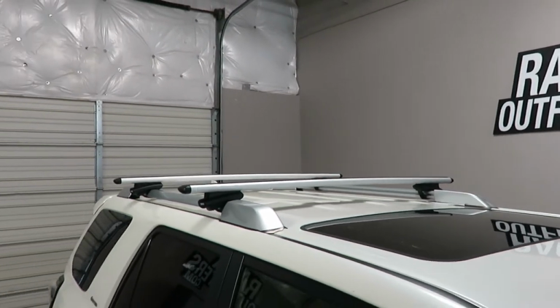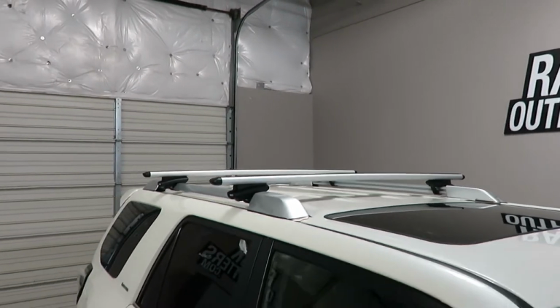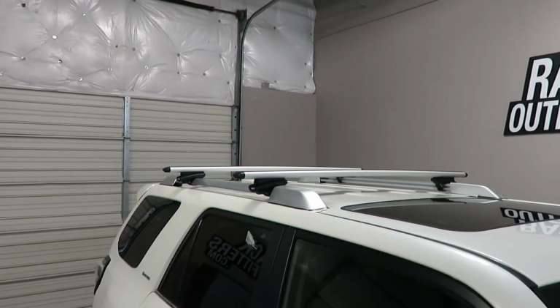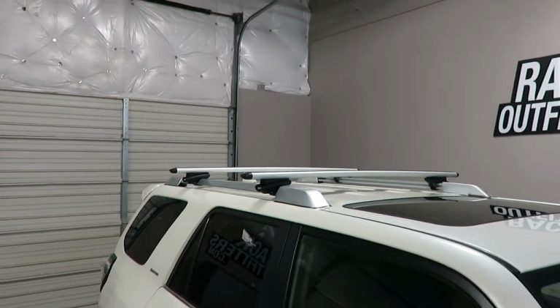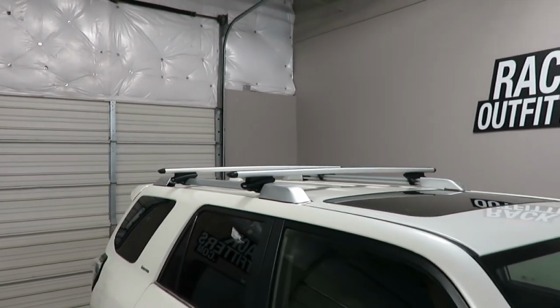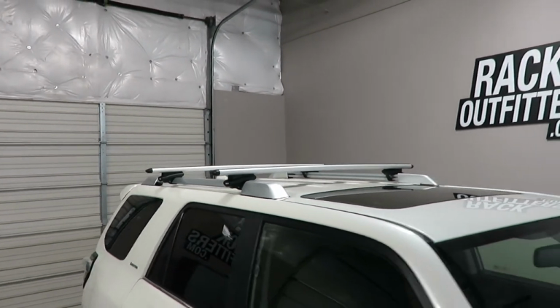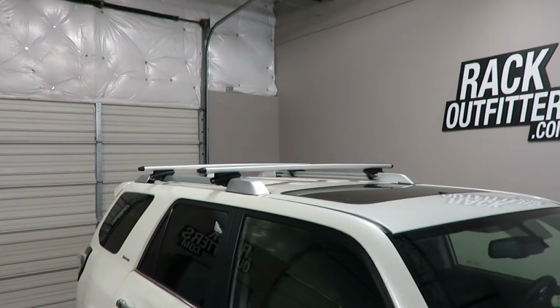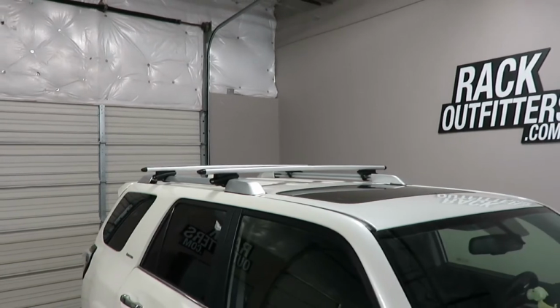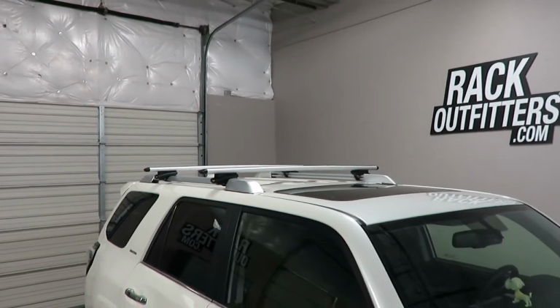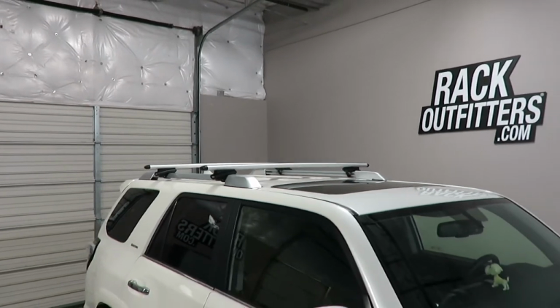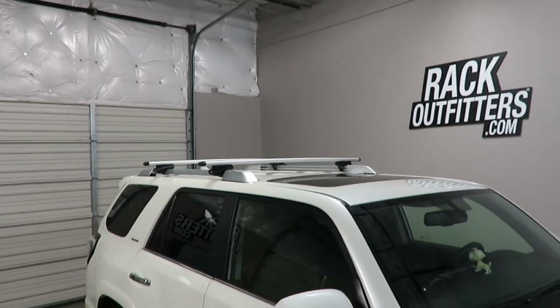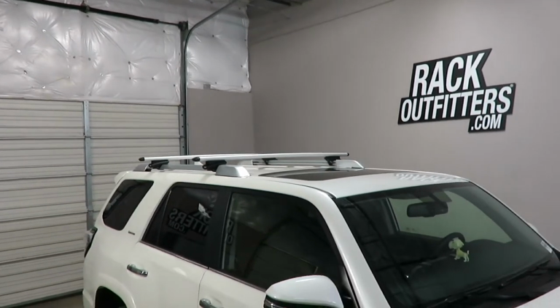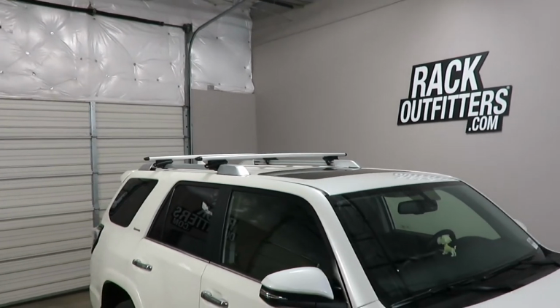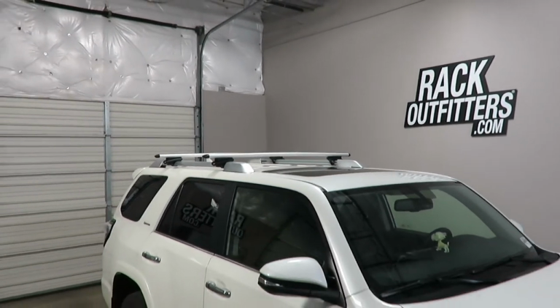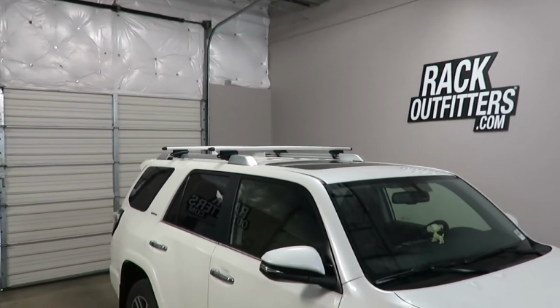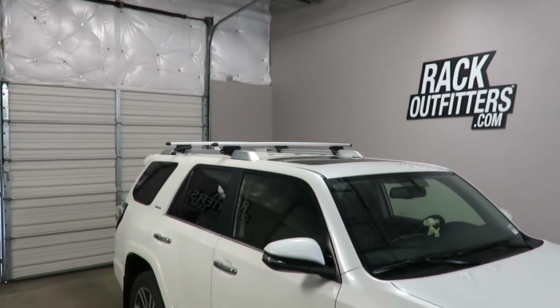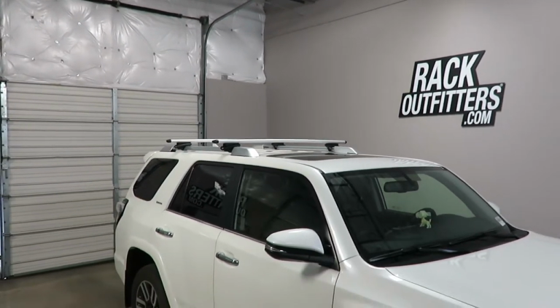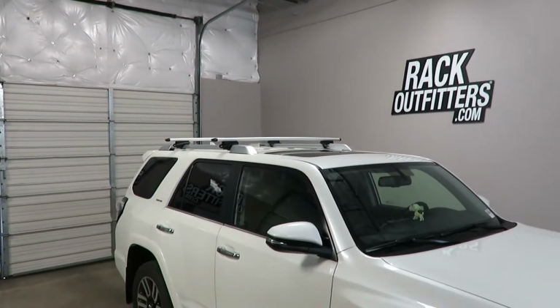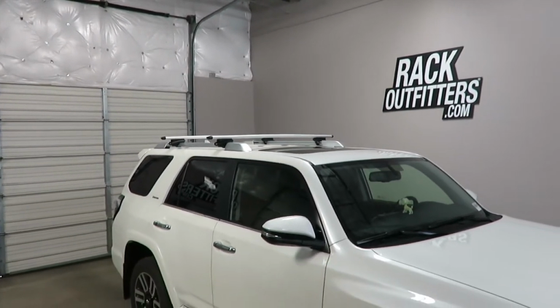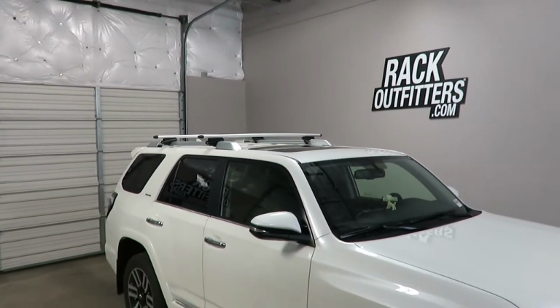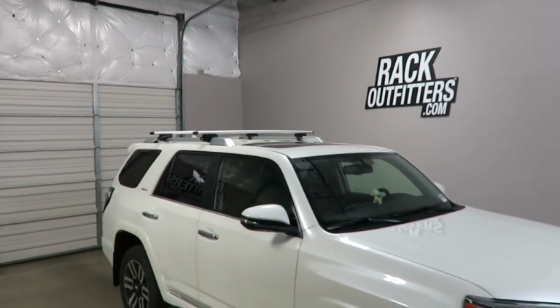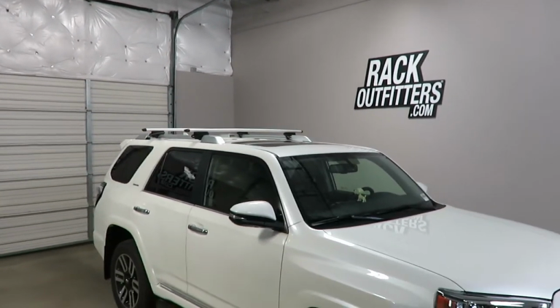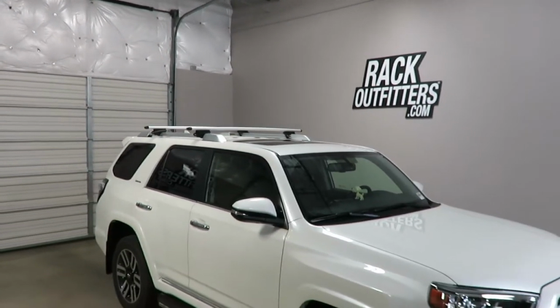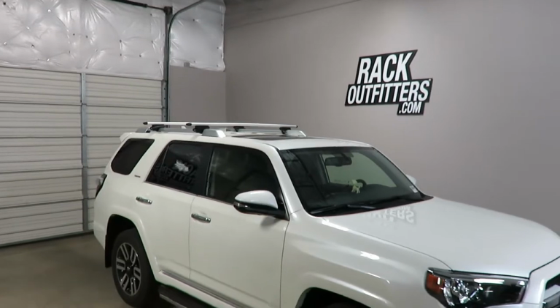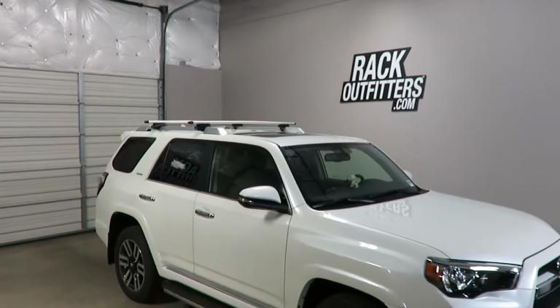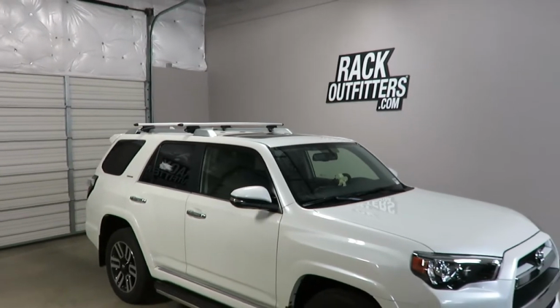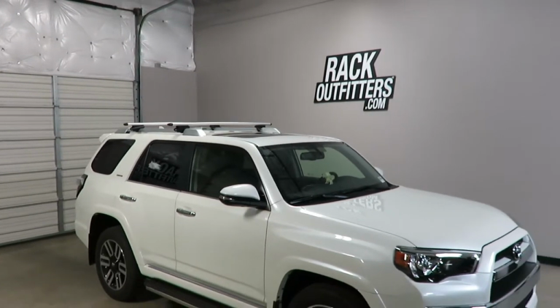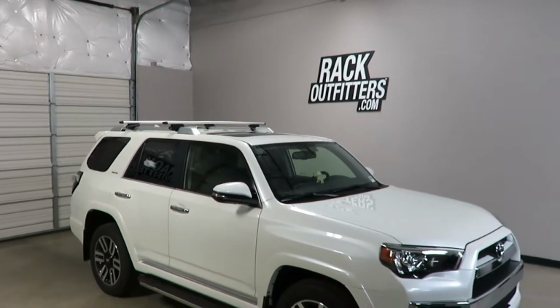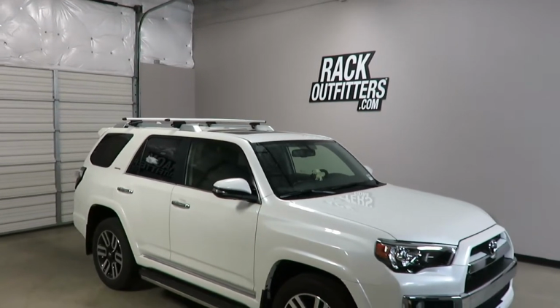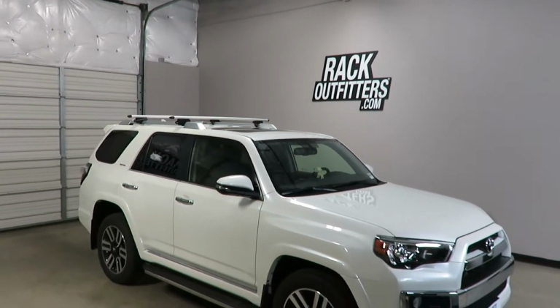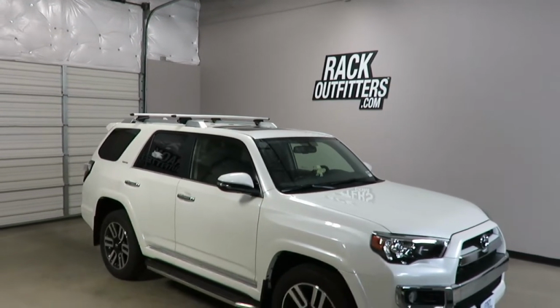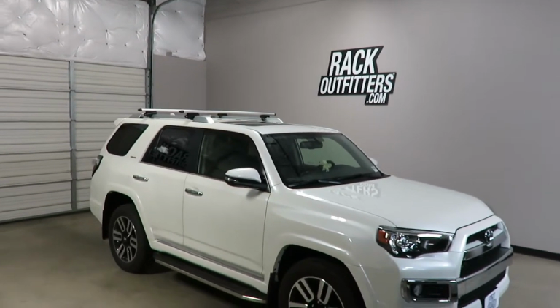This product and the full line of Thule products are available at rackoutfitters.com. Please see the link in the video description for complete details, our pricing, and our promotions.